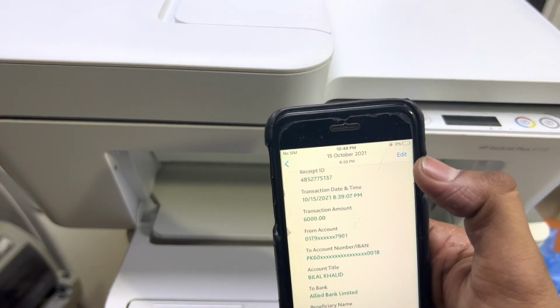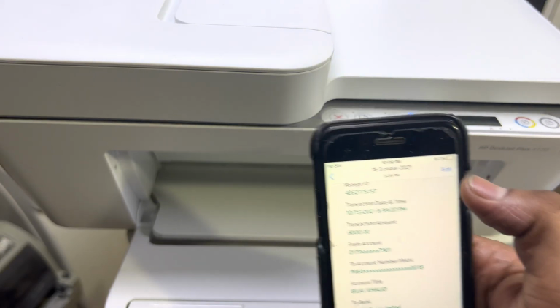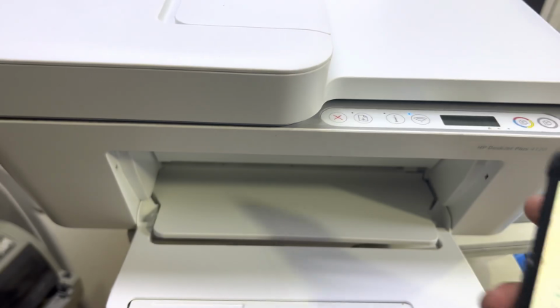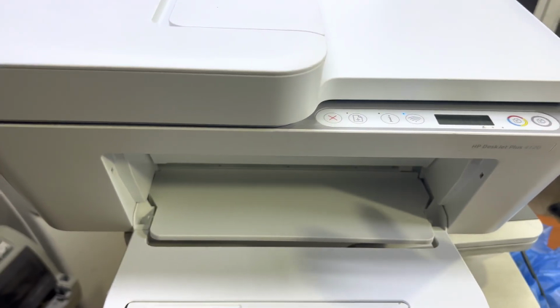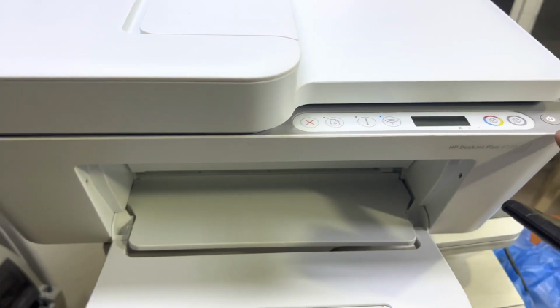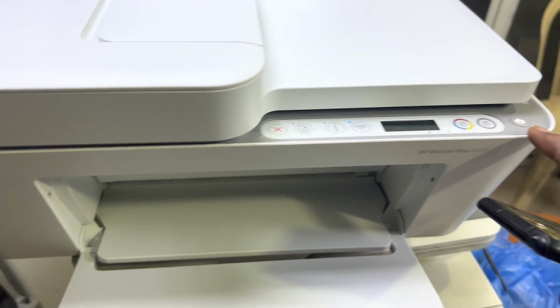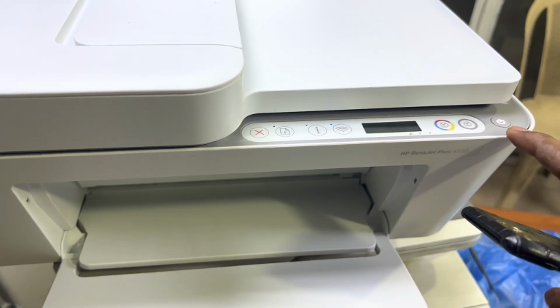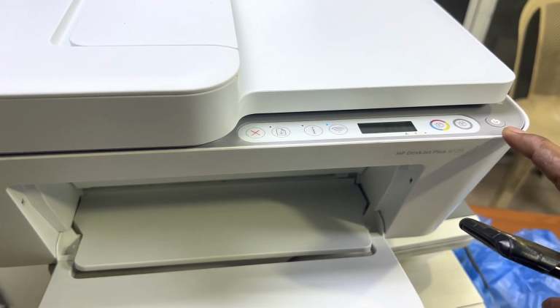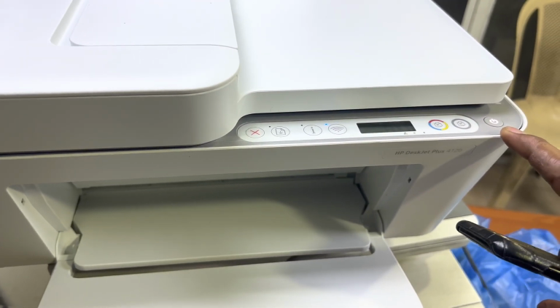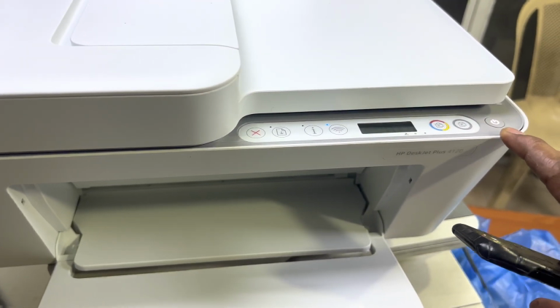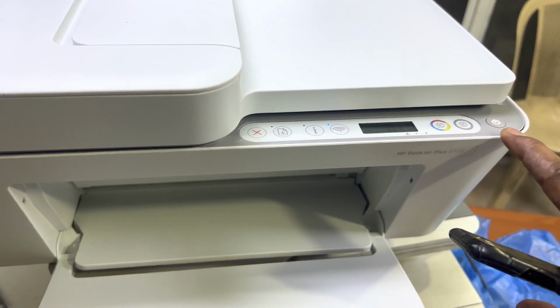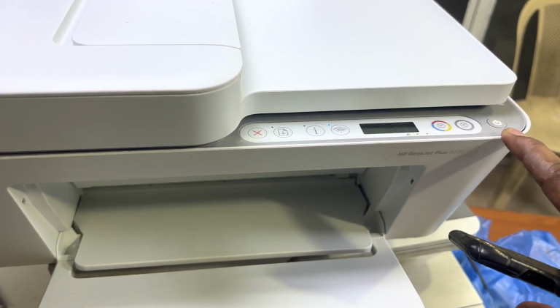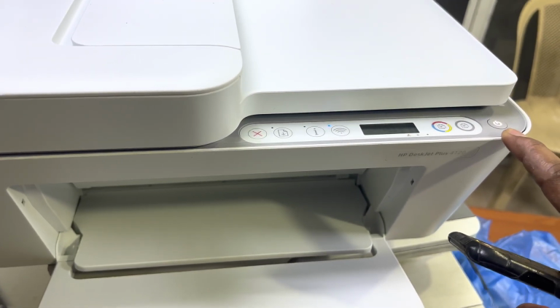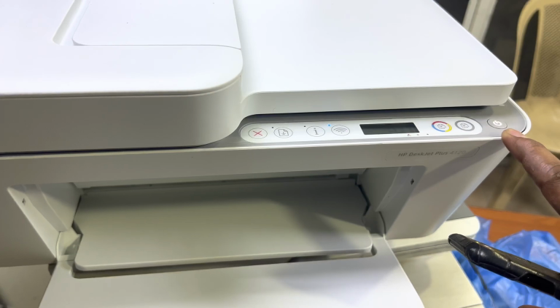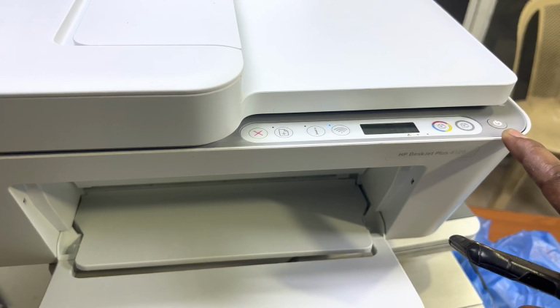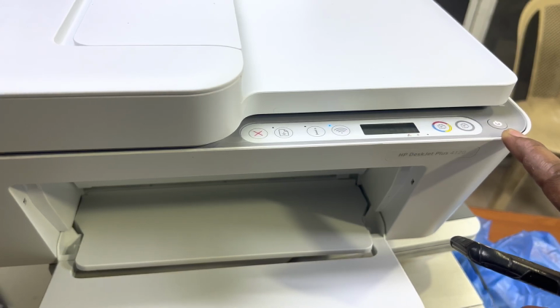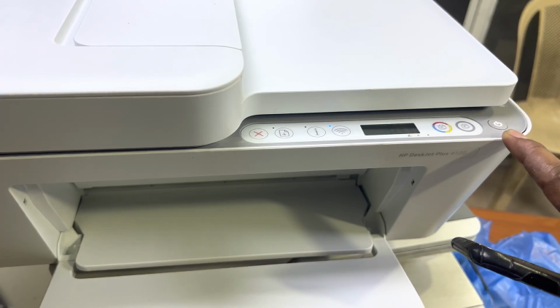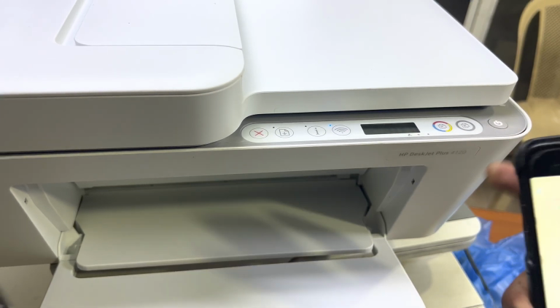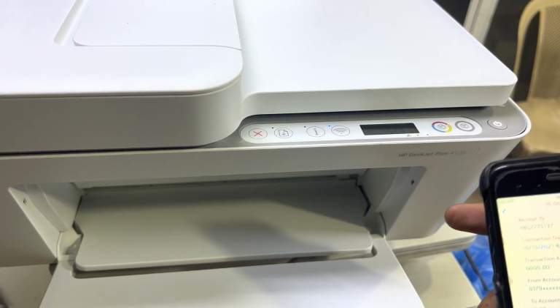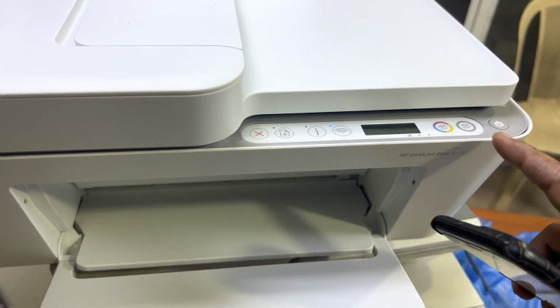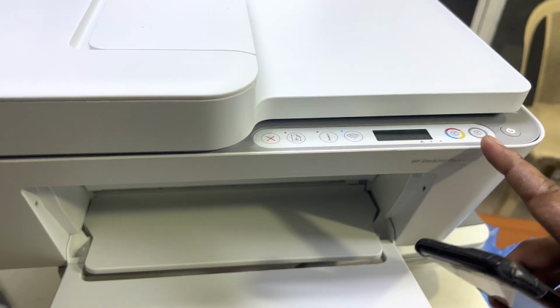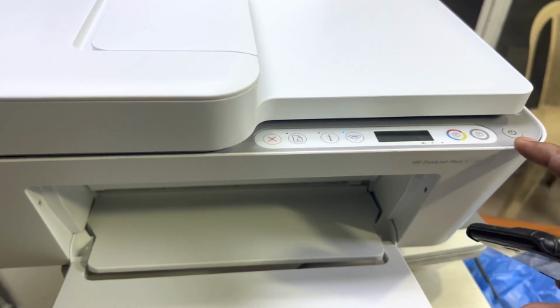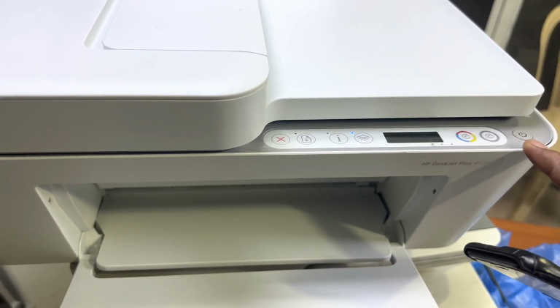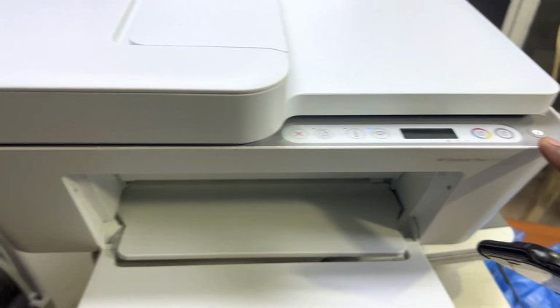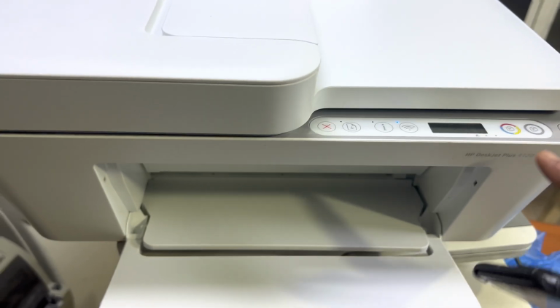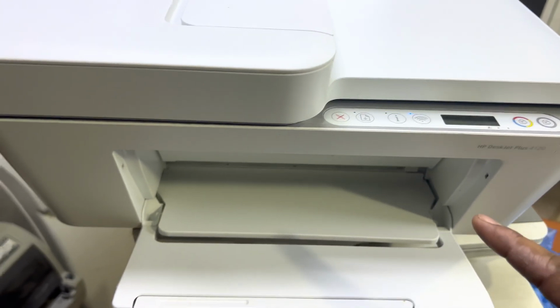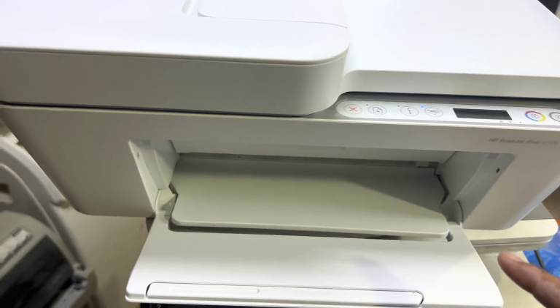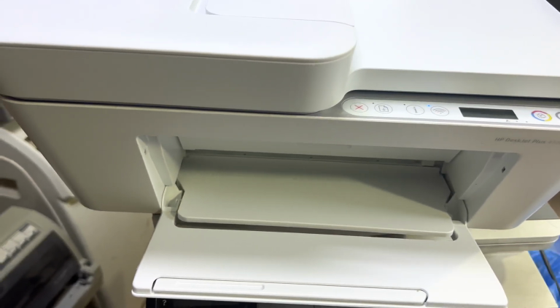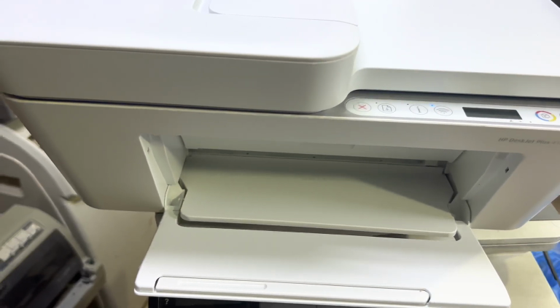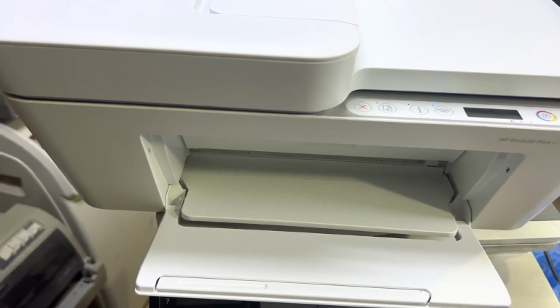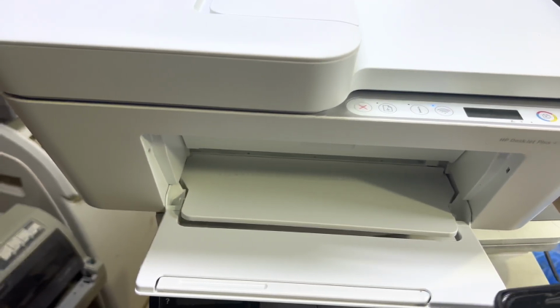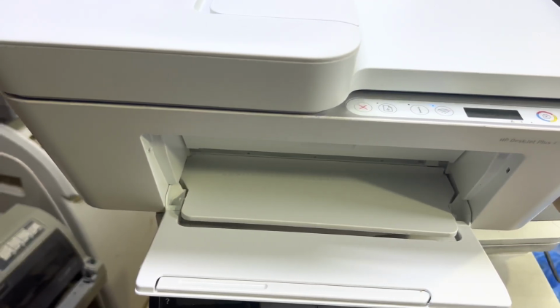You will see the power light start flashing — that means the printer is executing the process from your smartphone. Look, it started flashing and it's checking the paper. That's the method to print wirelessly.